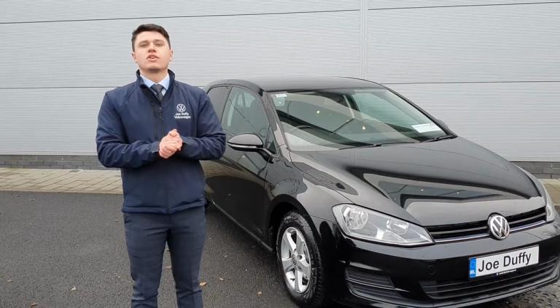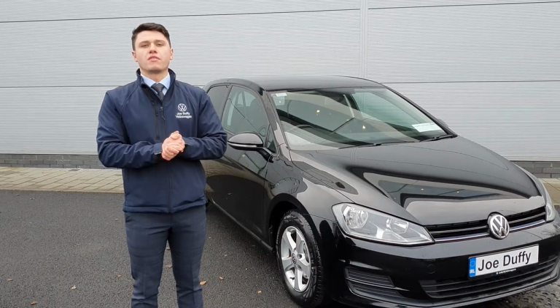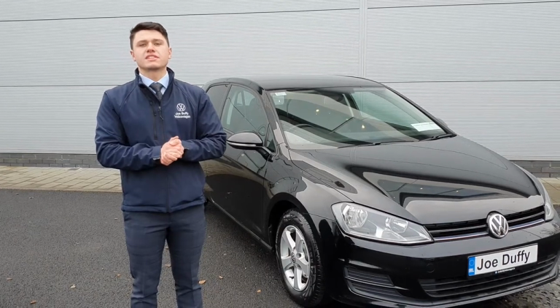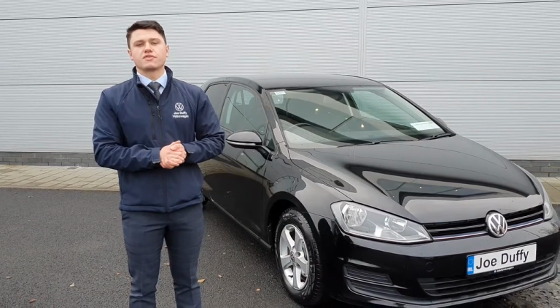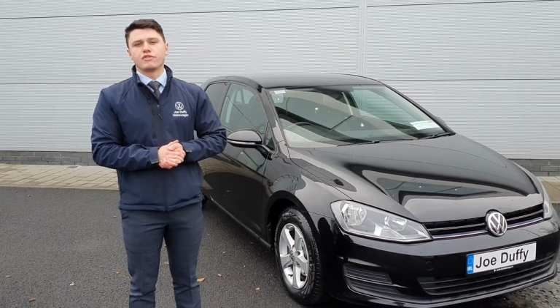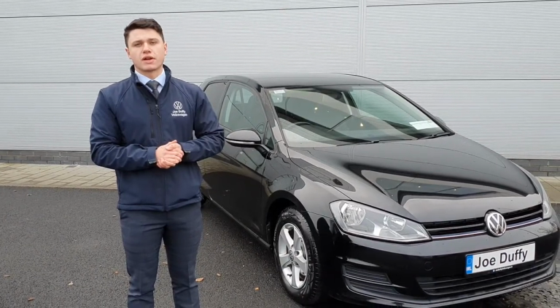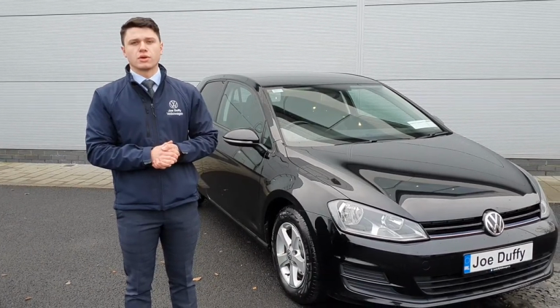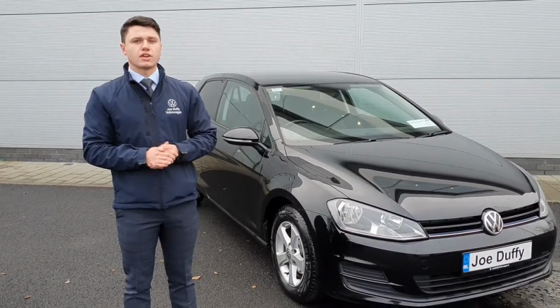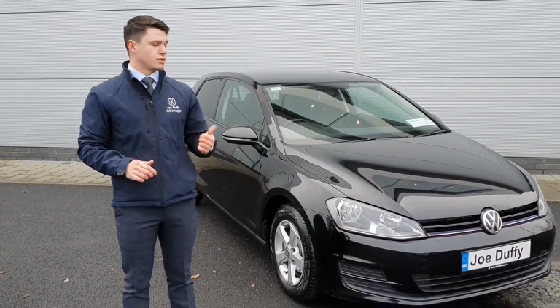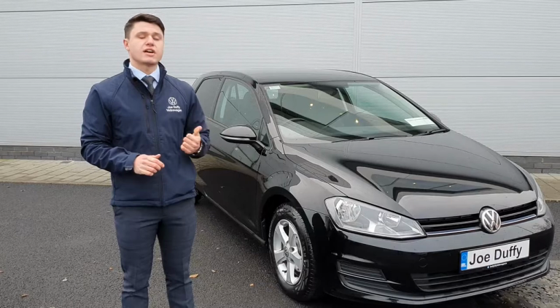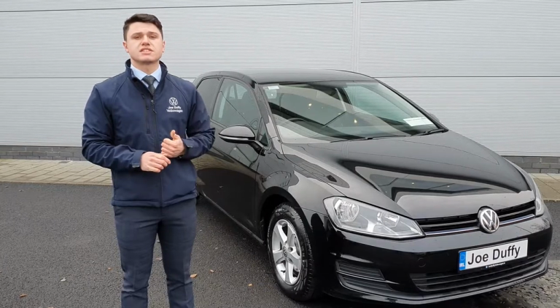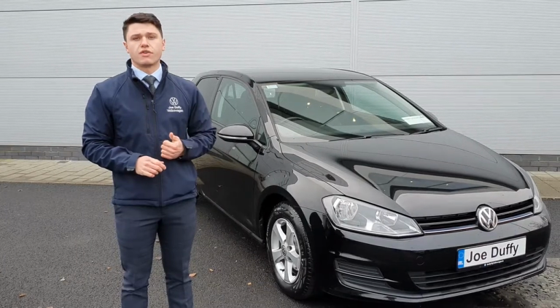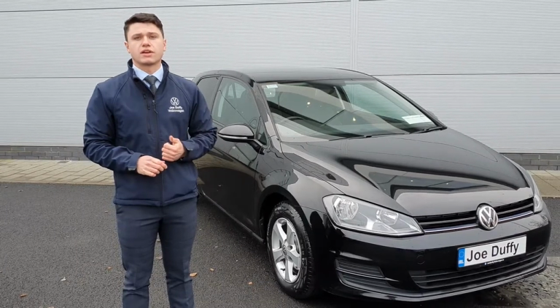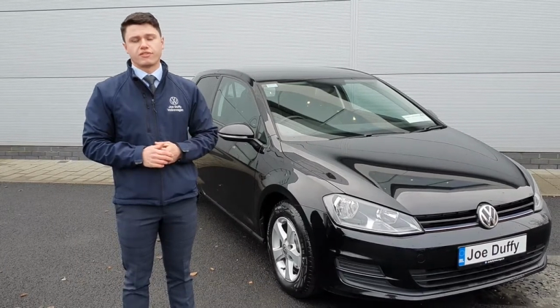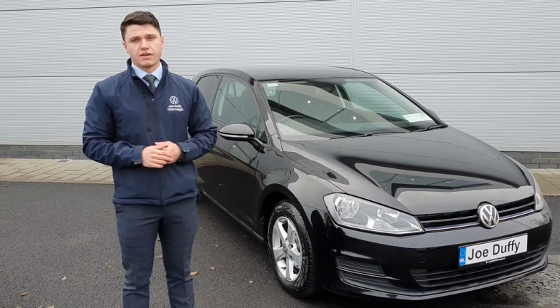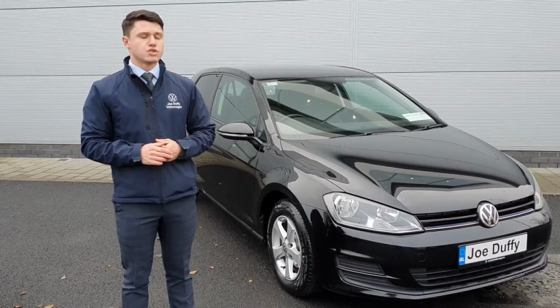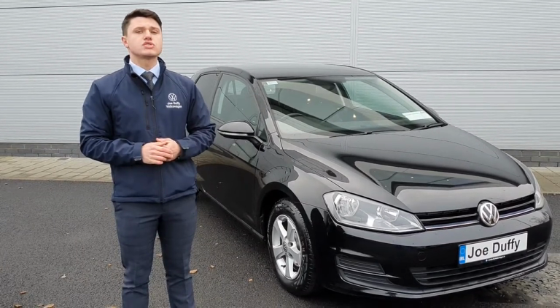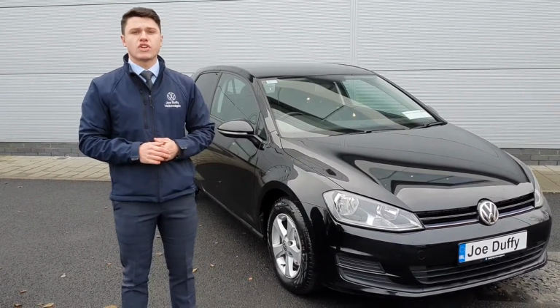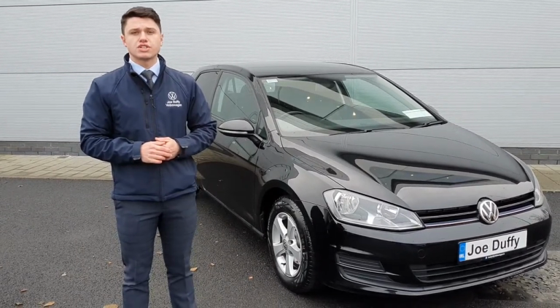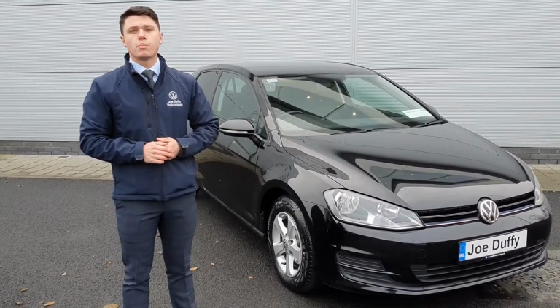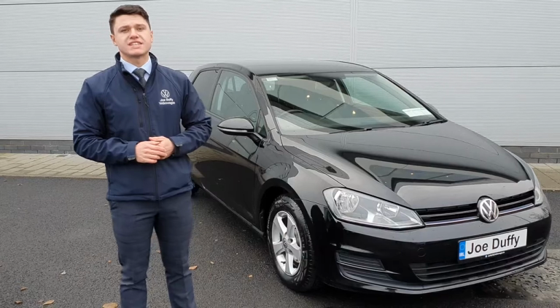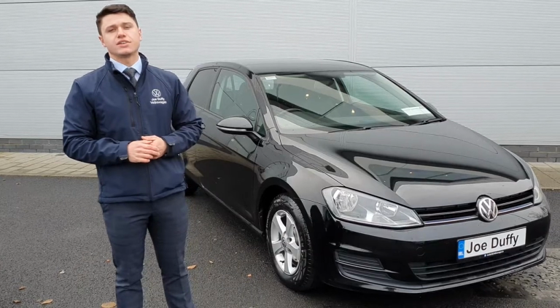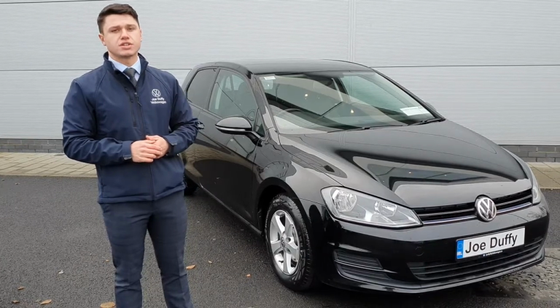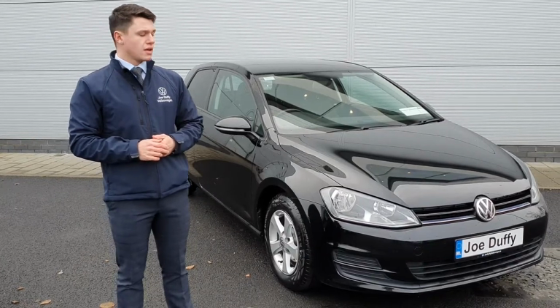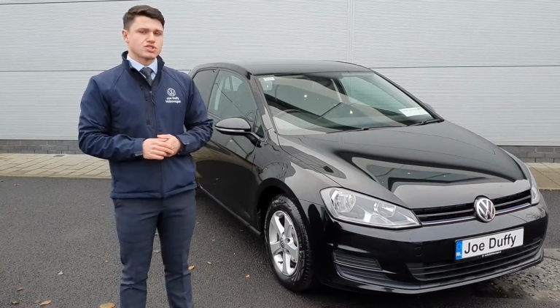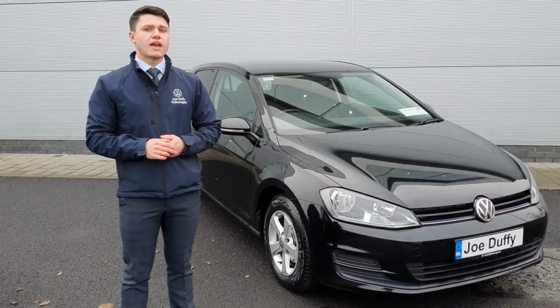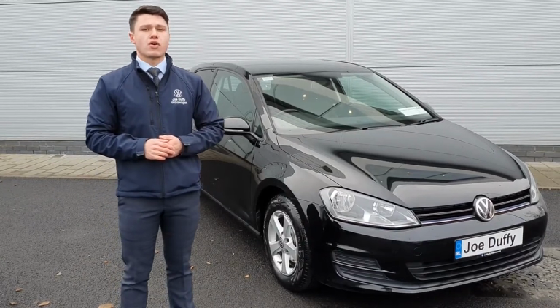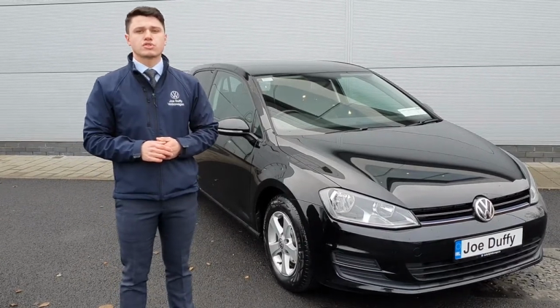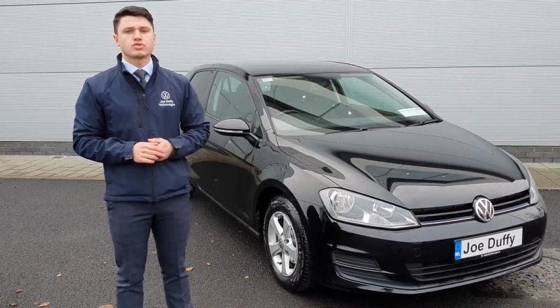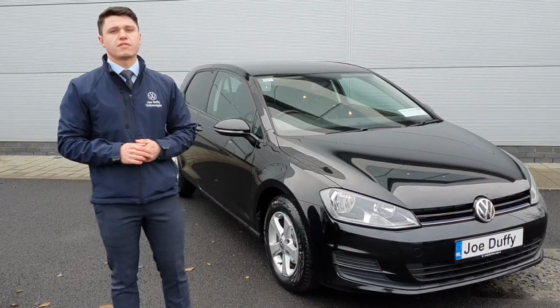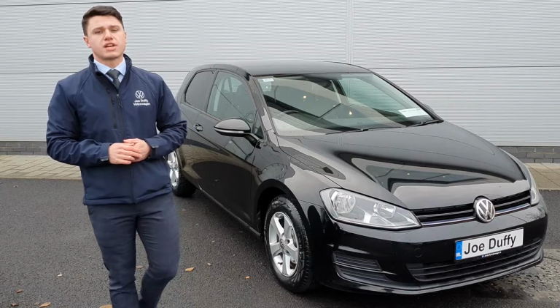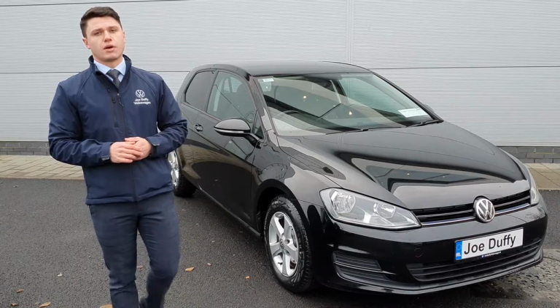Good morning everyone, it's Carl here from Joe Duffy Volkswagen North and we're going to take you guys through this 2016 Volkswagen Golf Van. There's a 161 registration with a 1.6 TDI engine, has 110 brake horsepower and it's covered just over 71,000 kilometres.